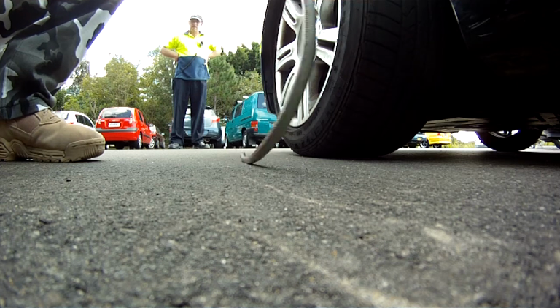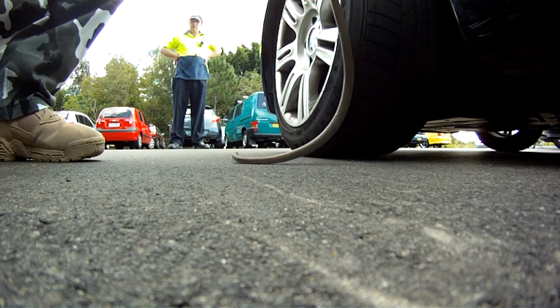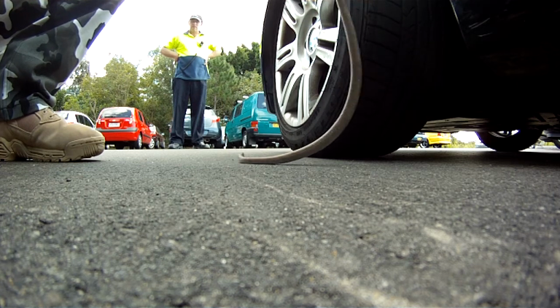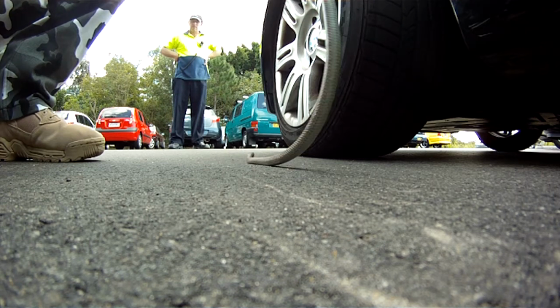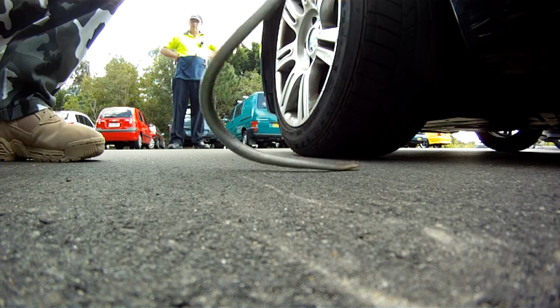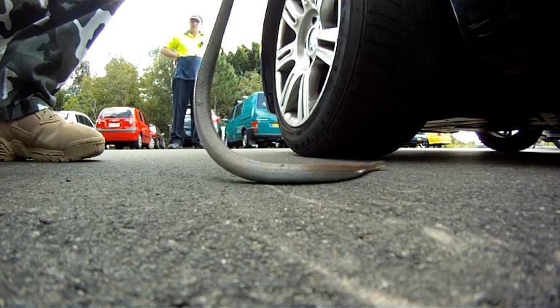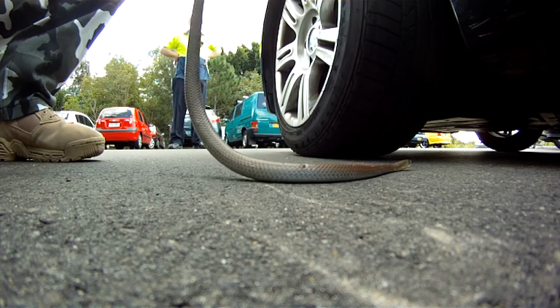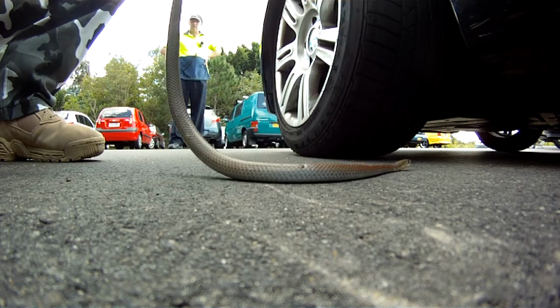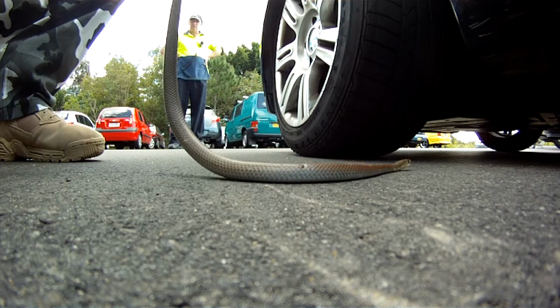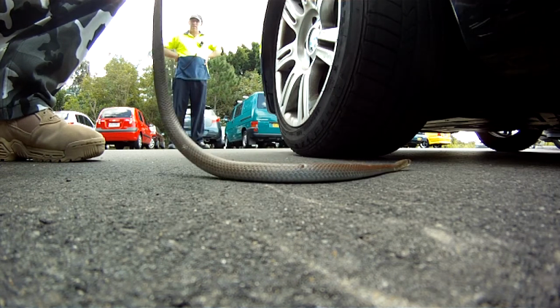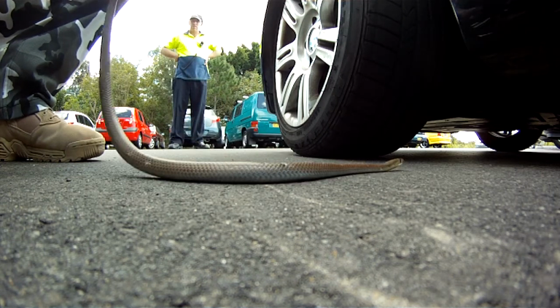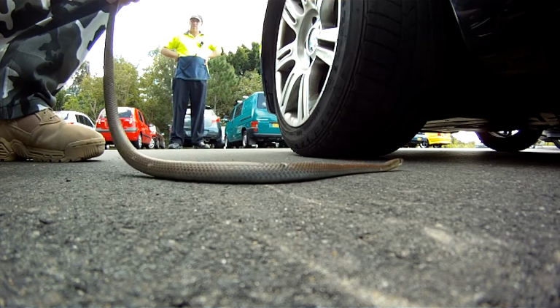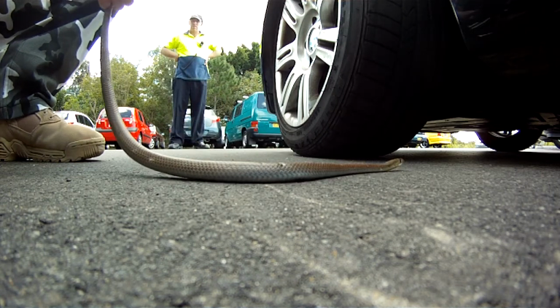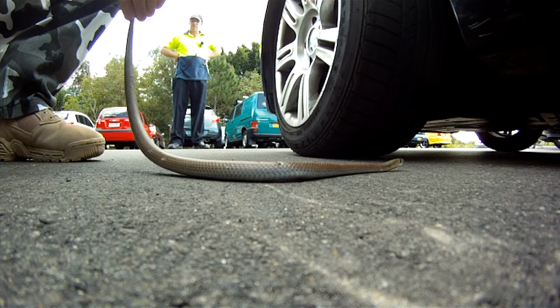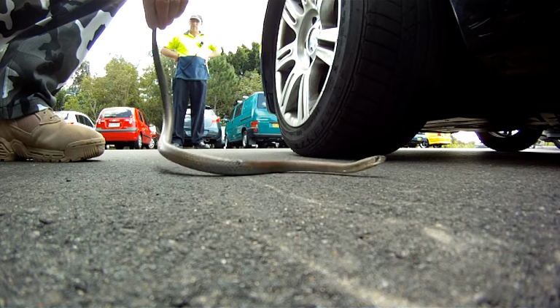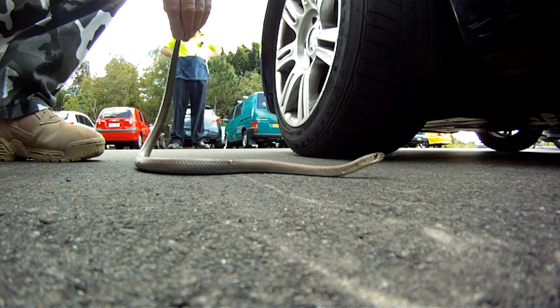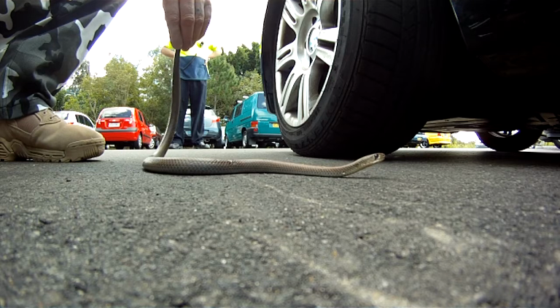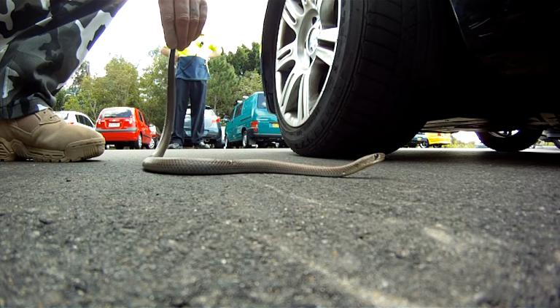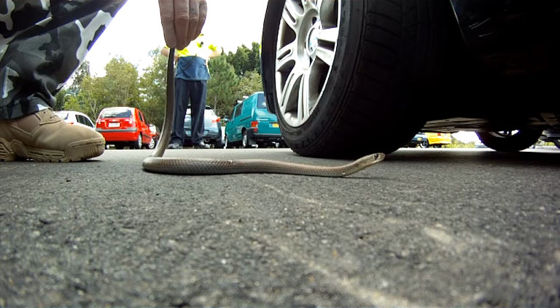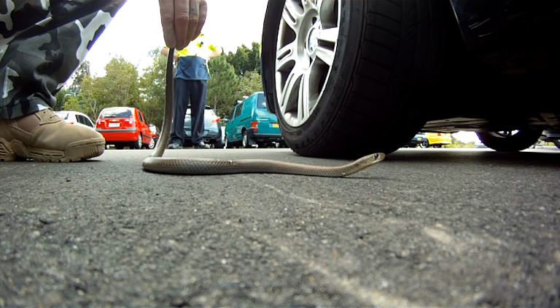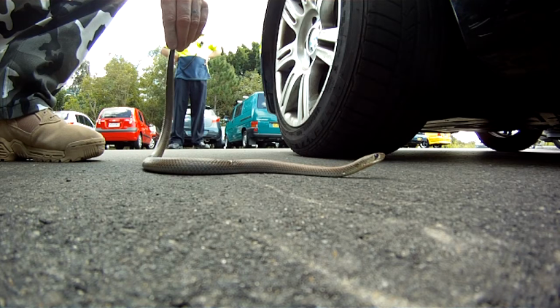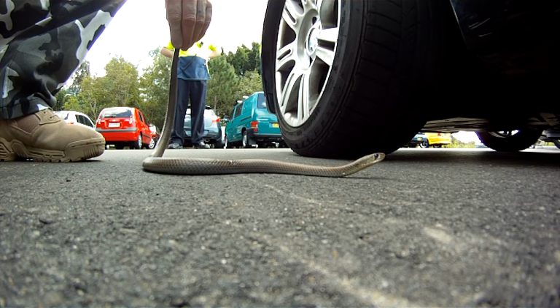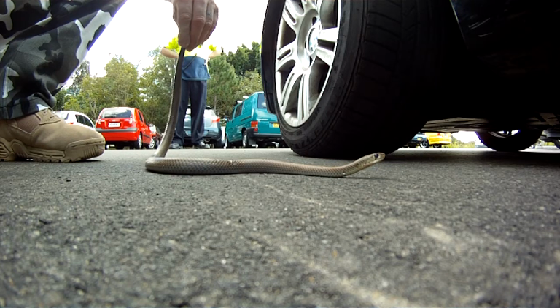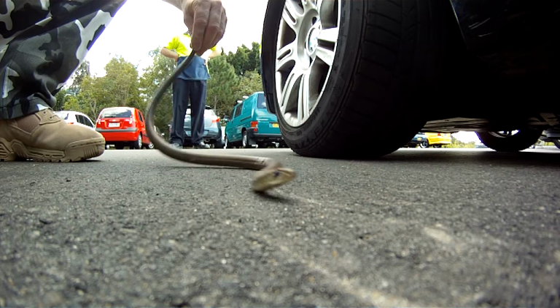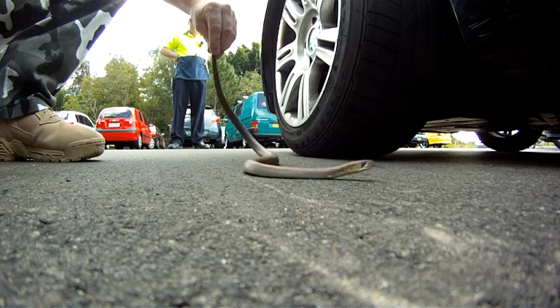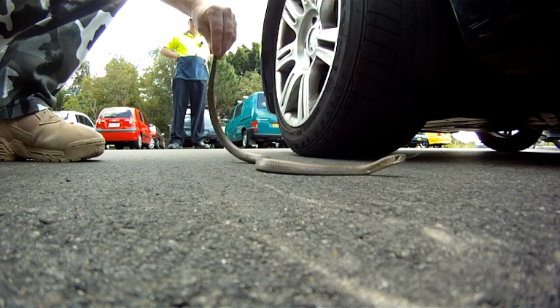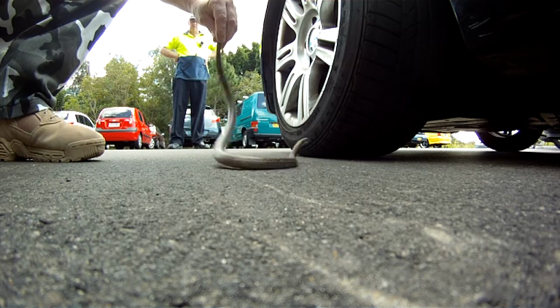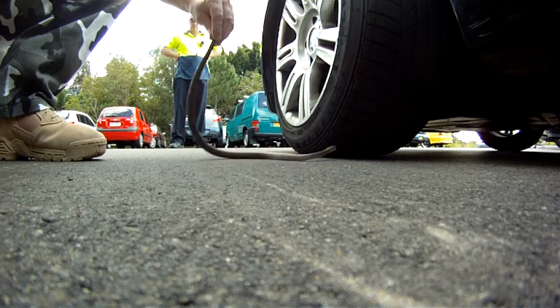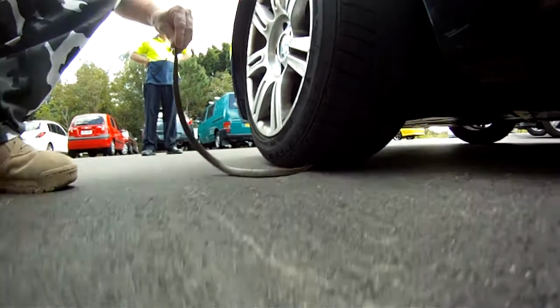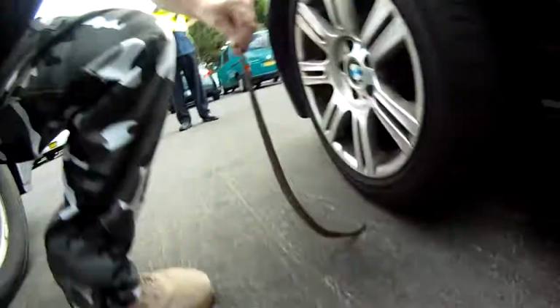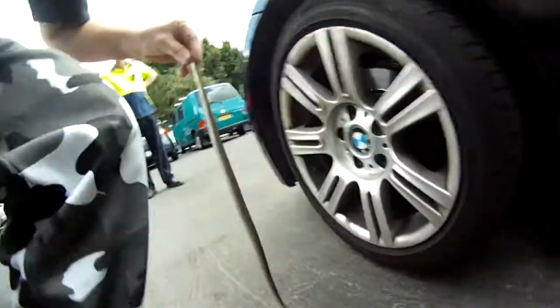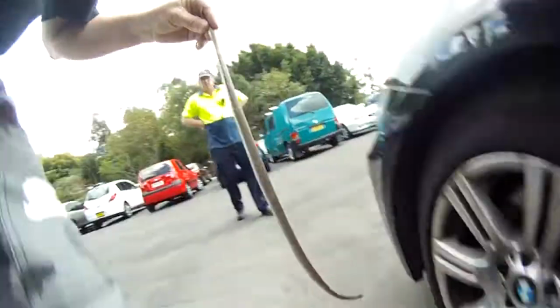A yellow-faced whip snake, which is what we keep catching here. So it's not a brown? No. Anyway, stick him in the car because I've got other calls to go to.